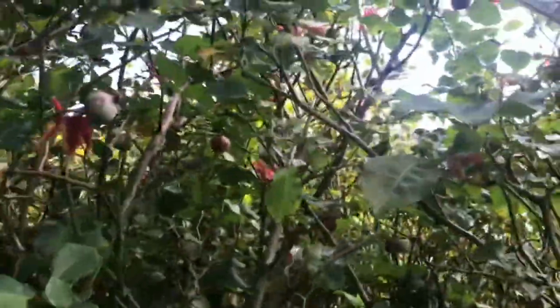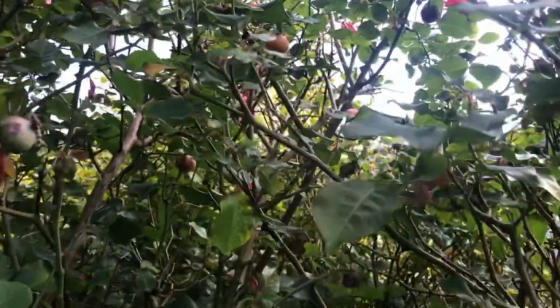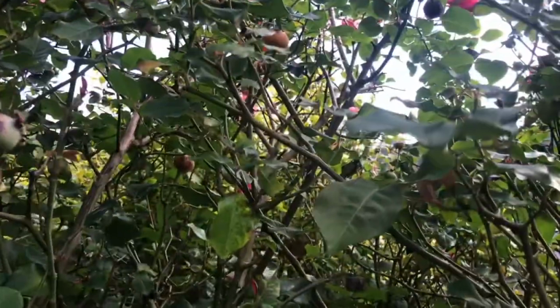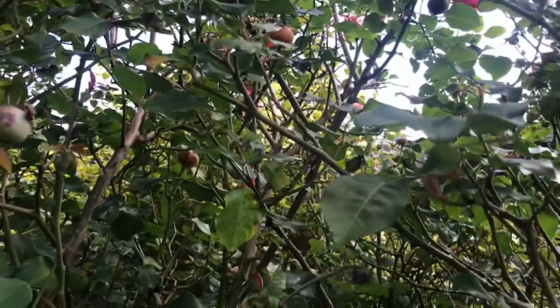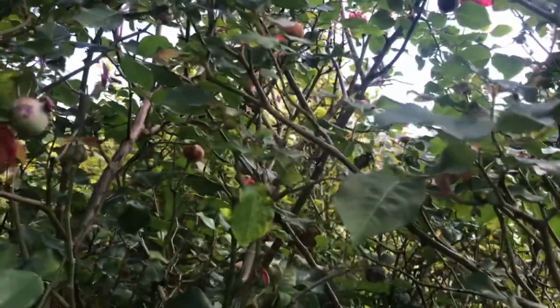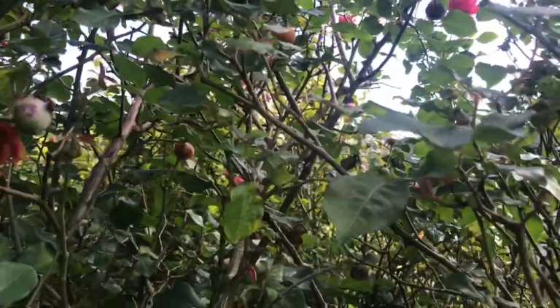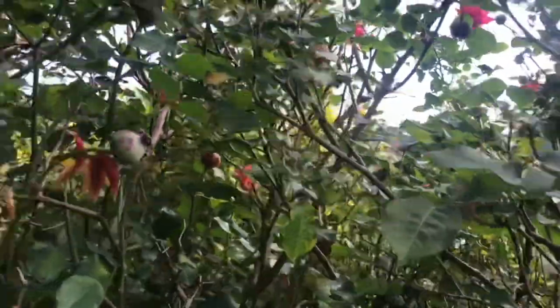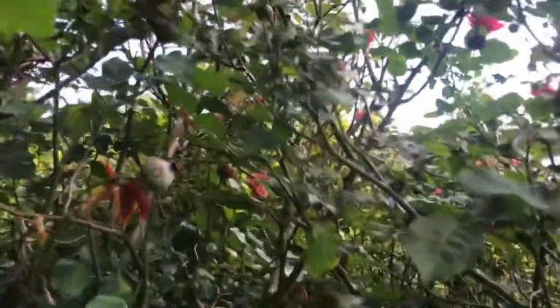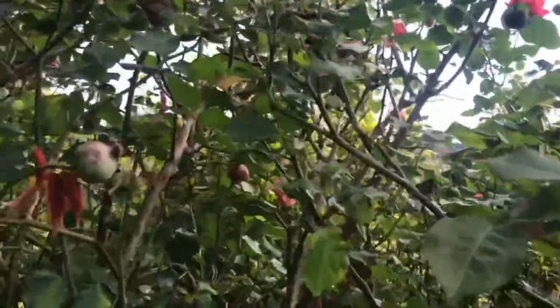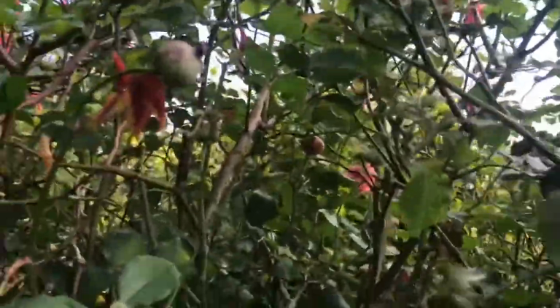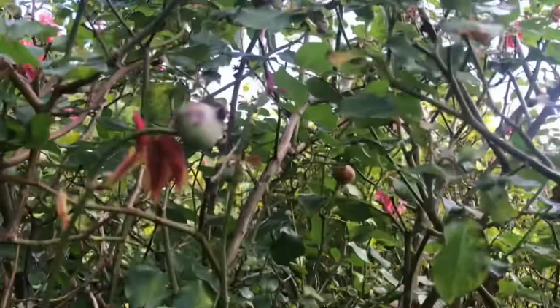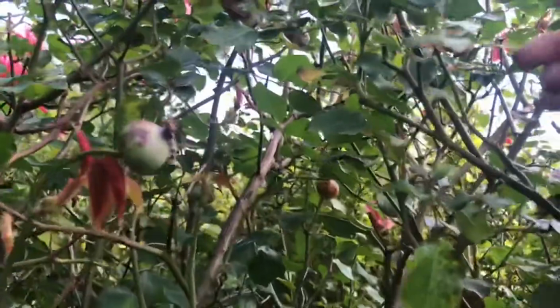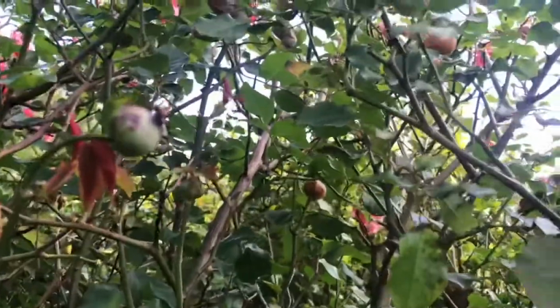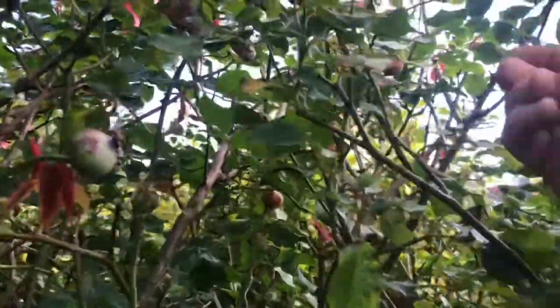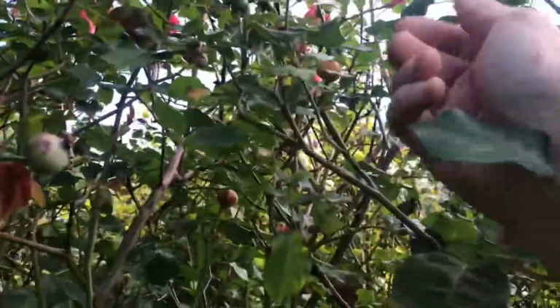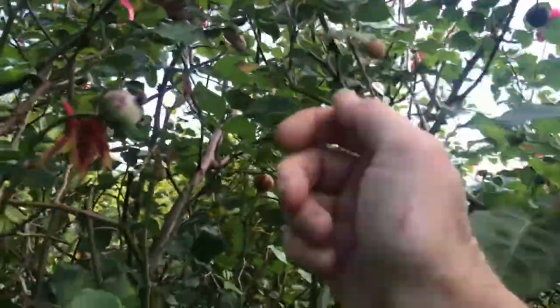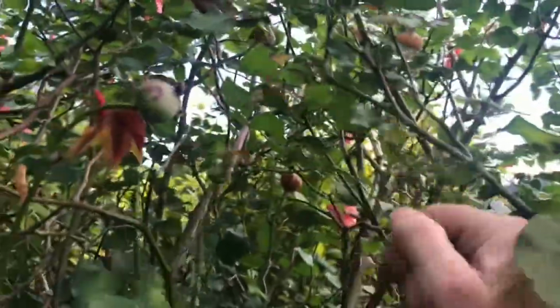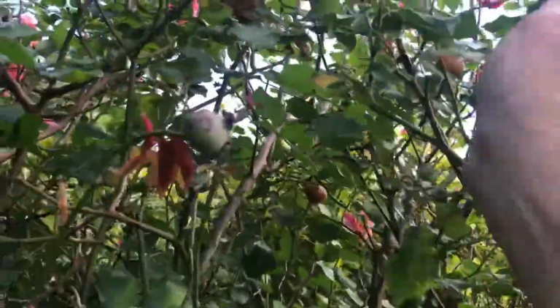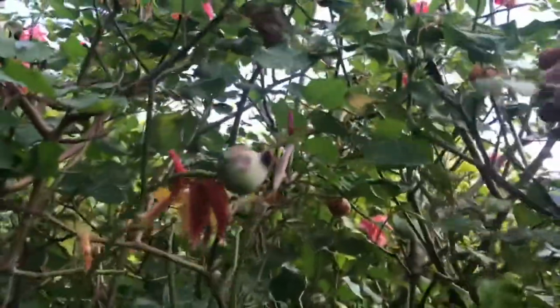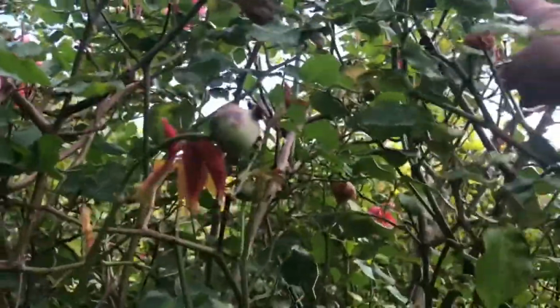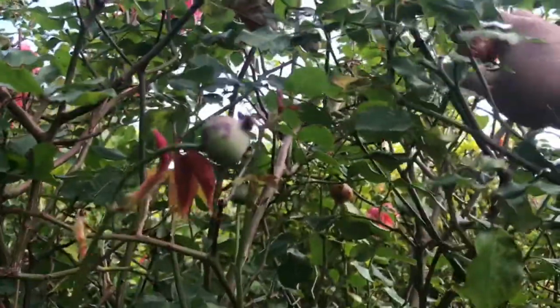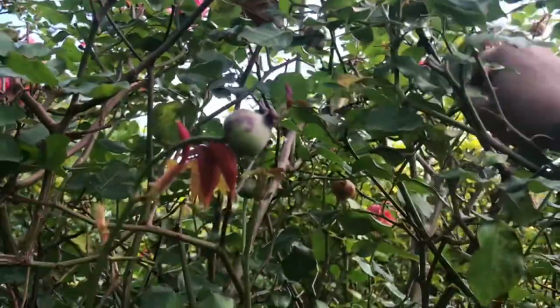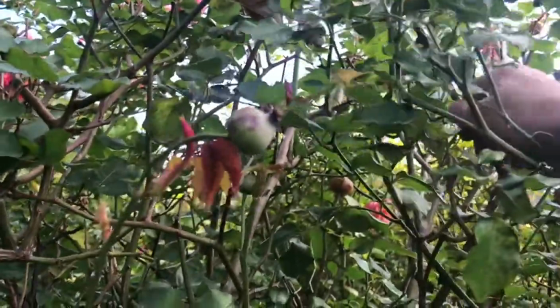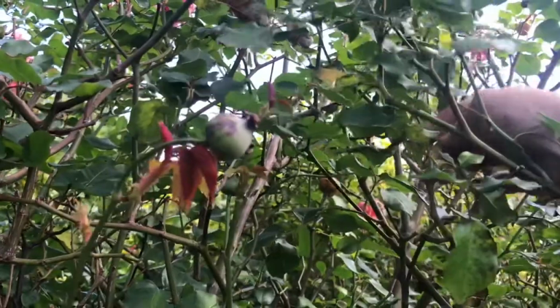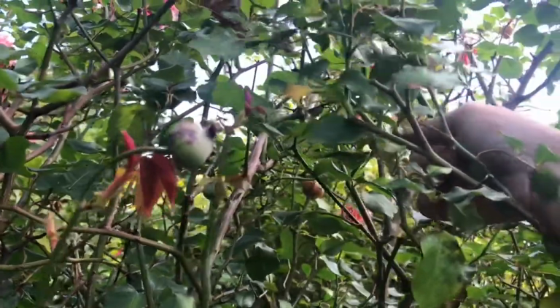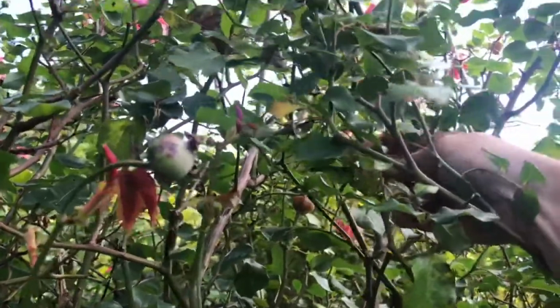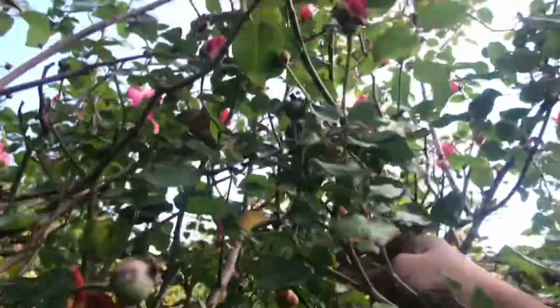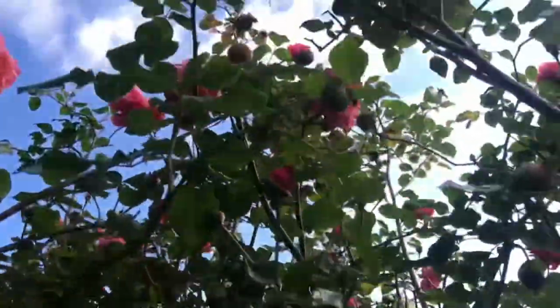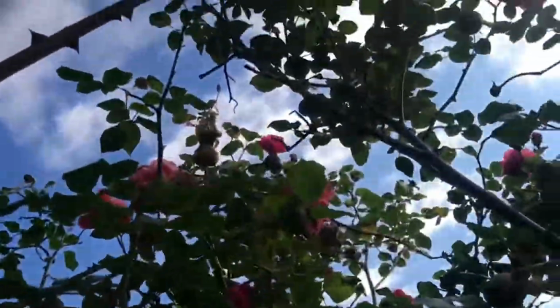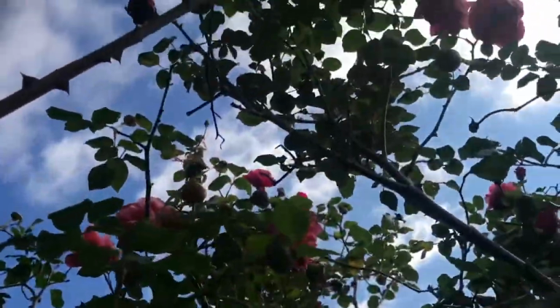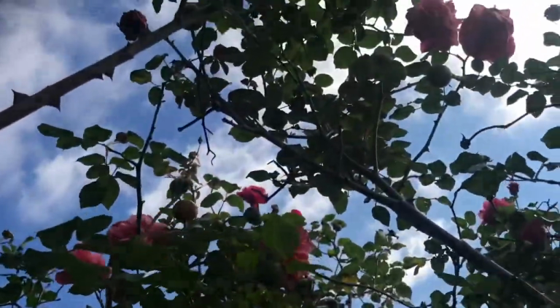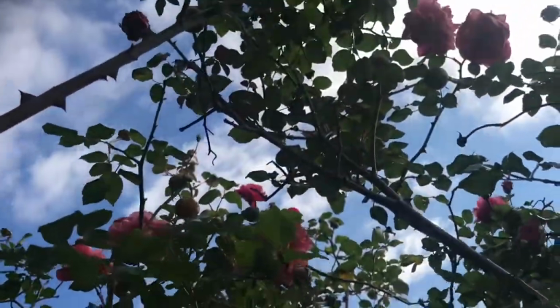There would be one right in the centre — a massive one. And this is quite prickly — it's got me. I got it though. Oh, there's some up there too, huge ones. Yeah, I'll have to get those.